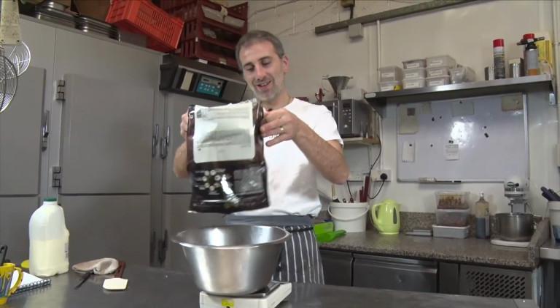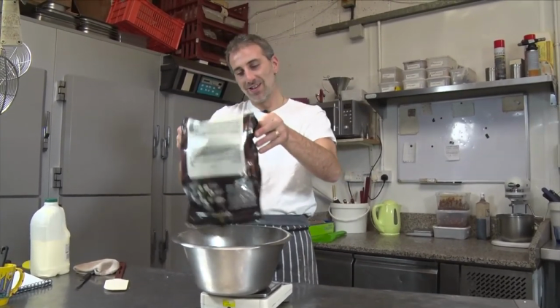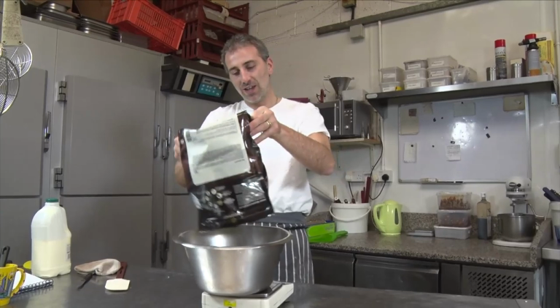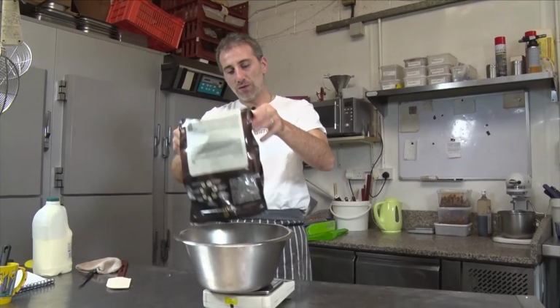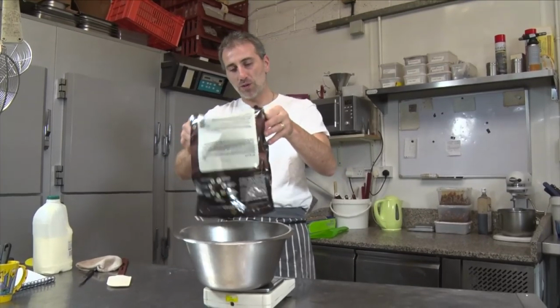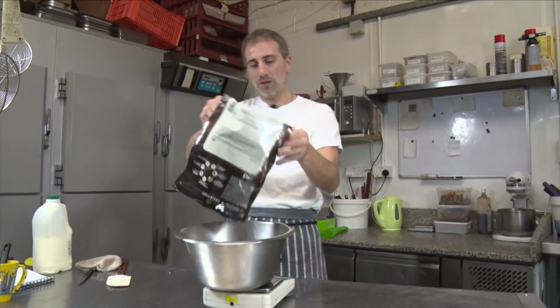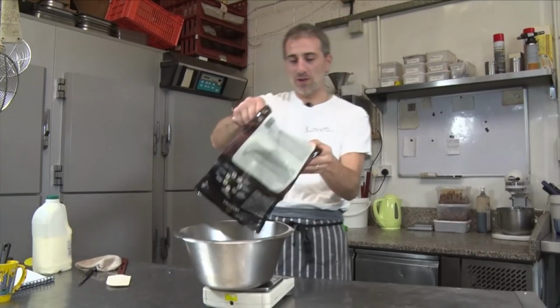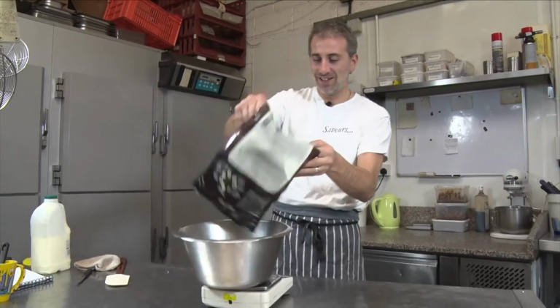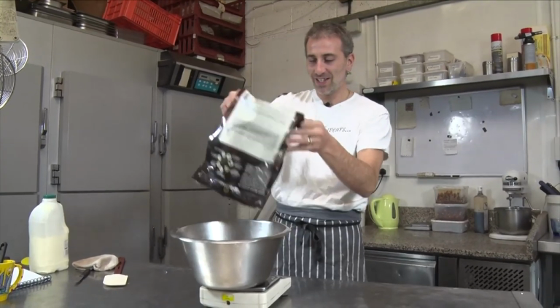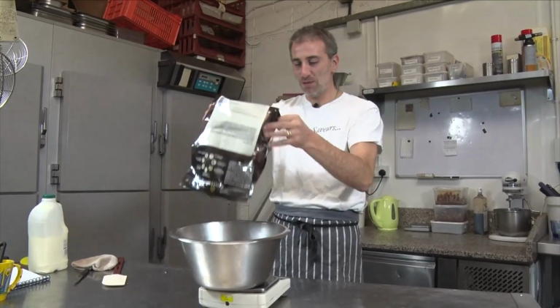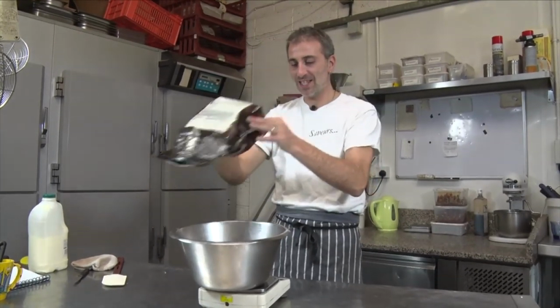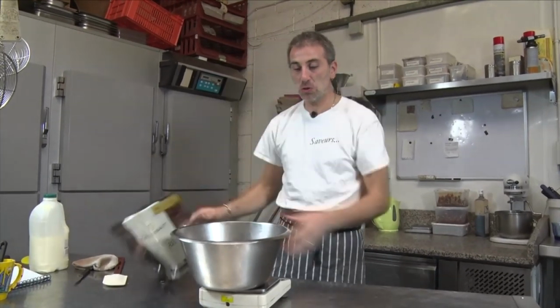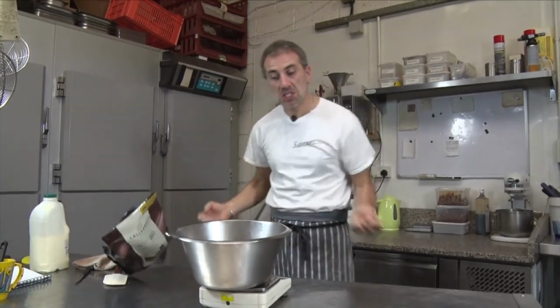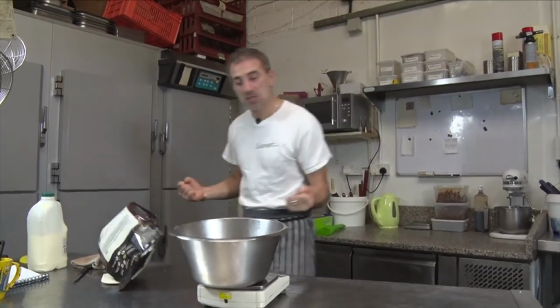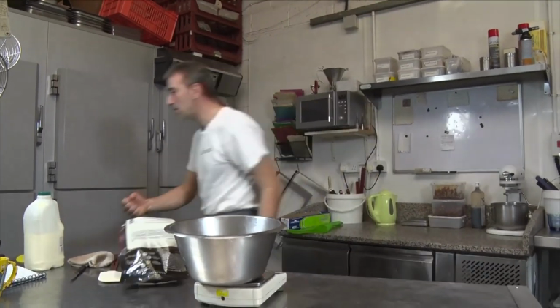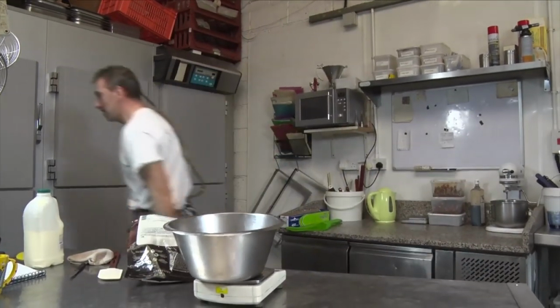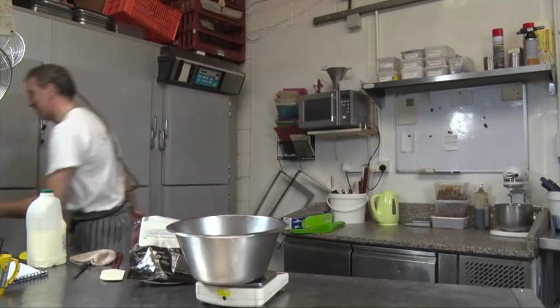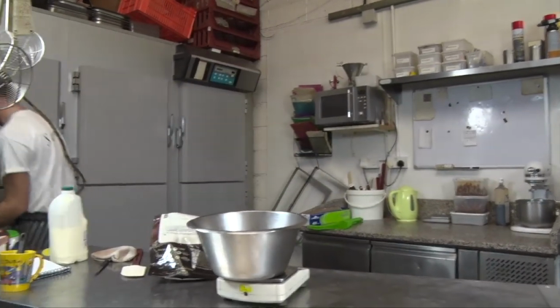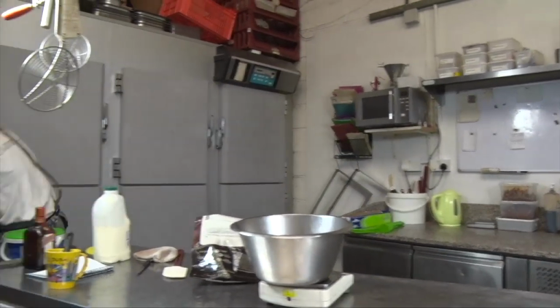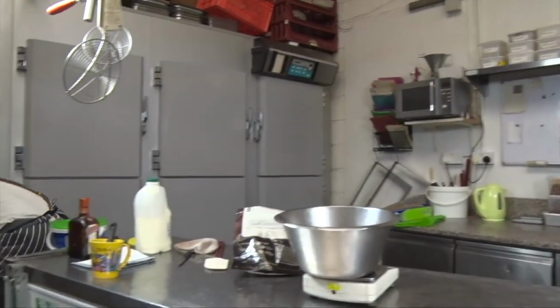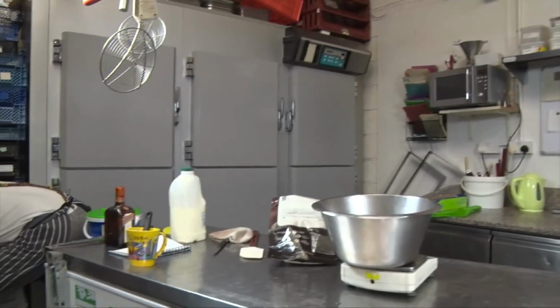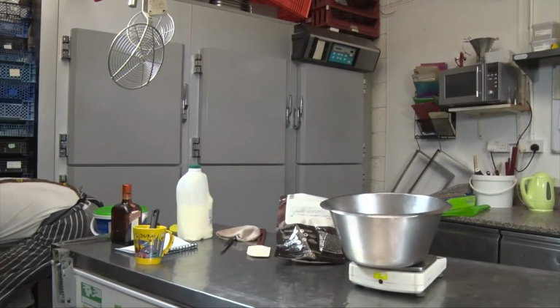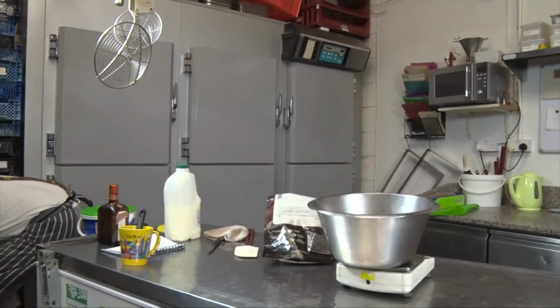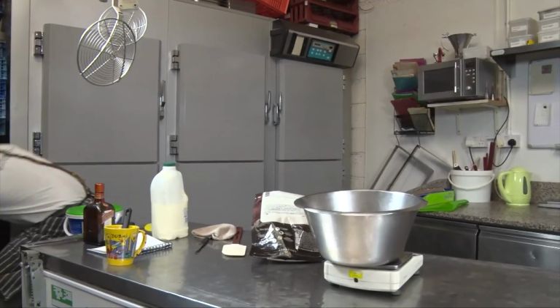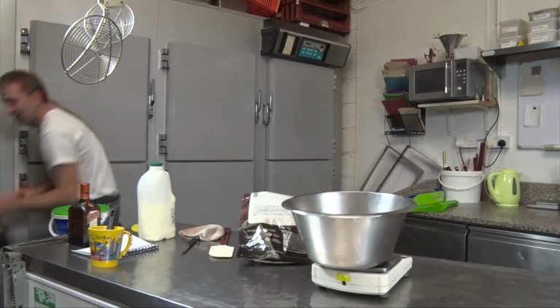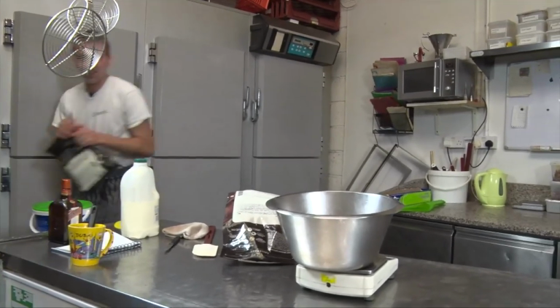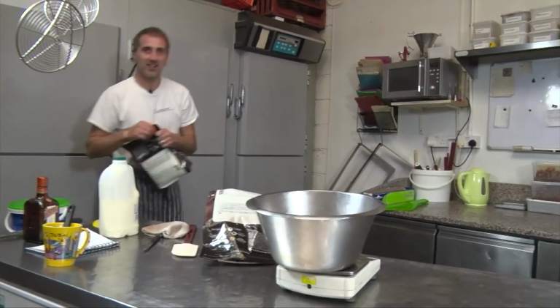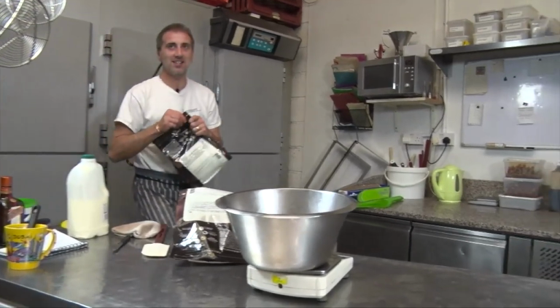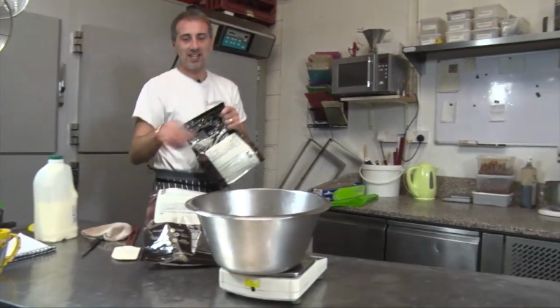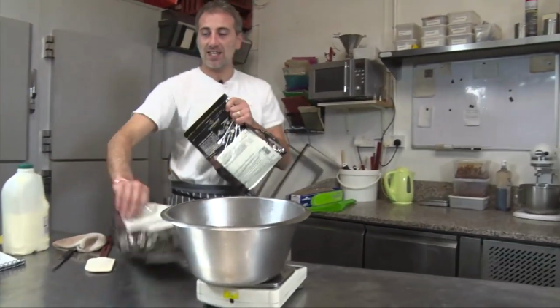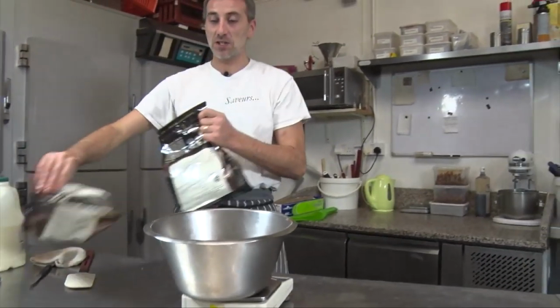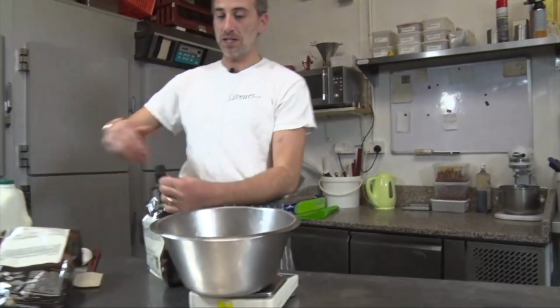It would have been too beautiful — it's missing 26 grams. It's okay, let's get another one.